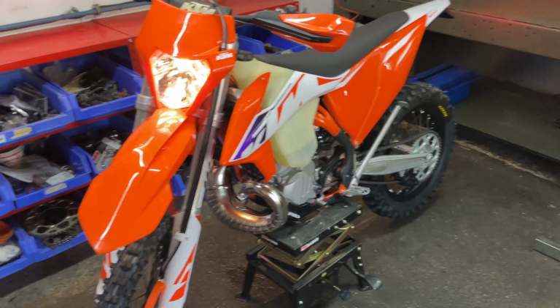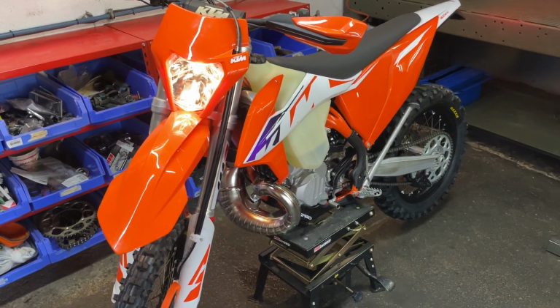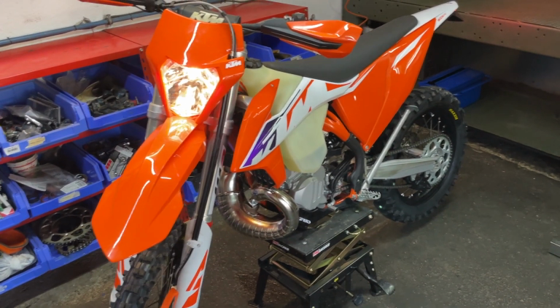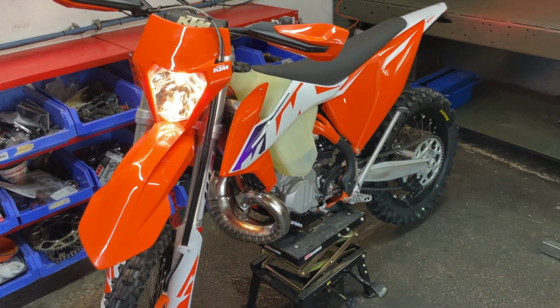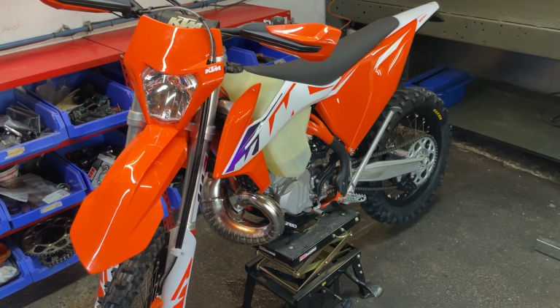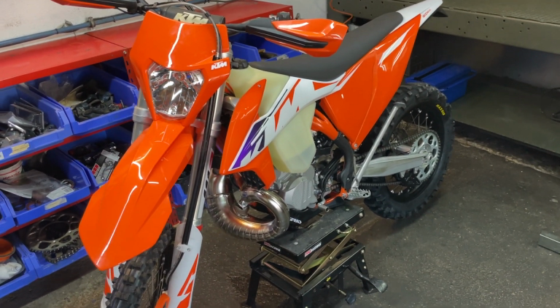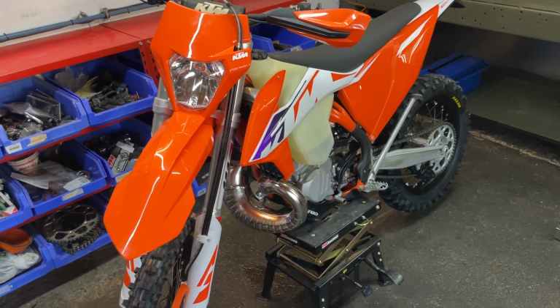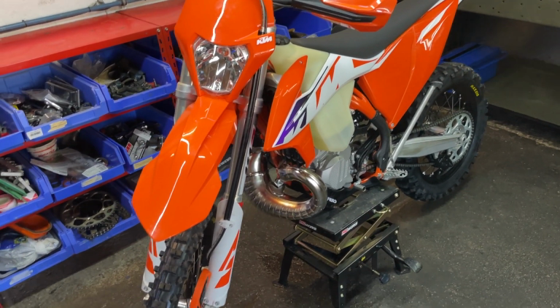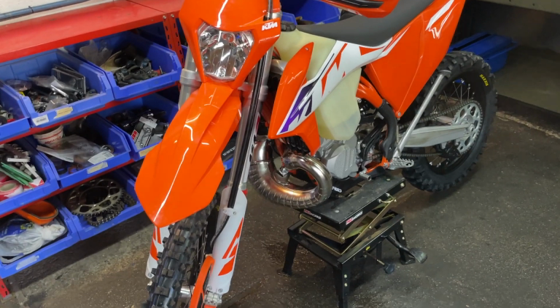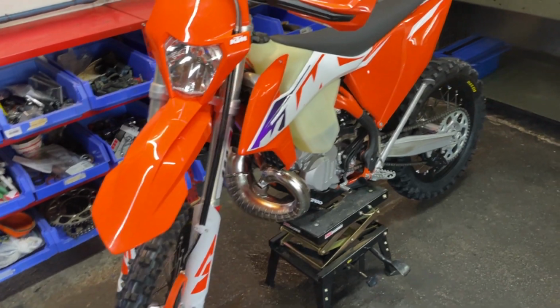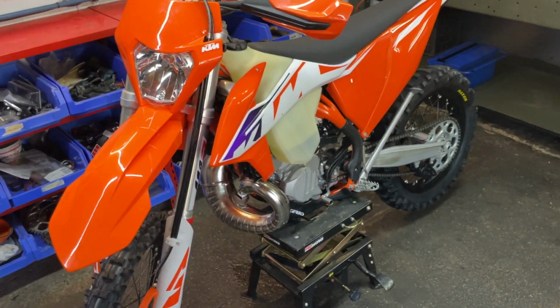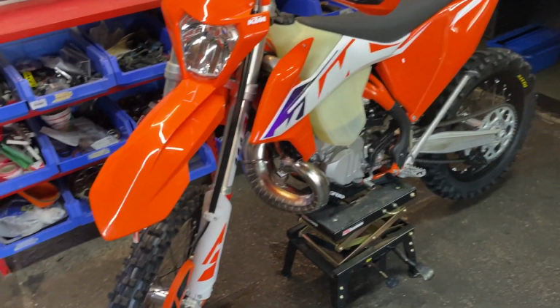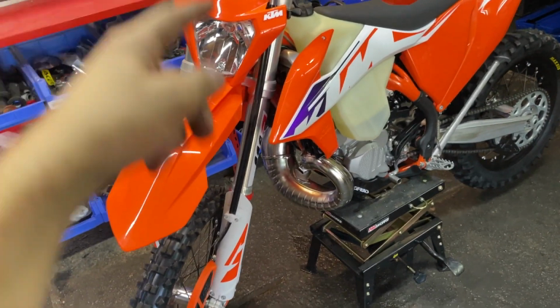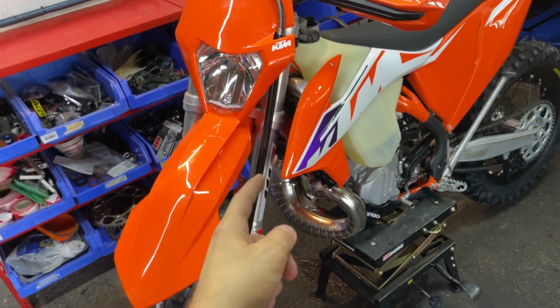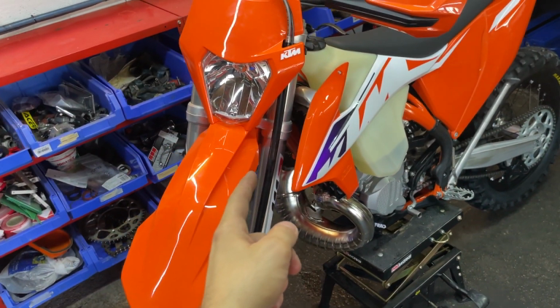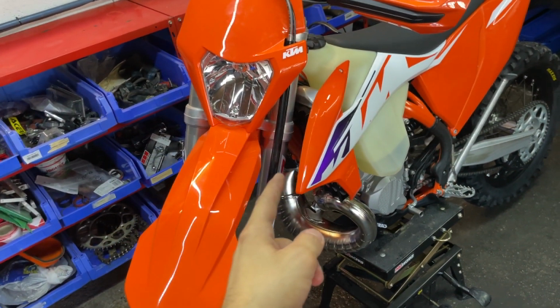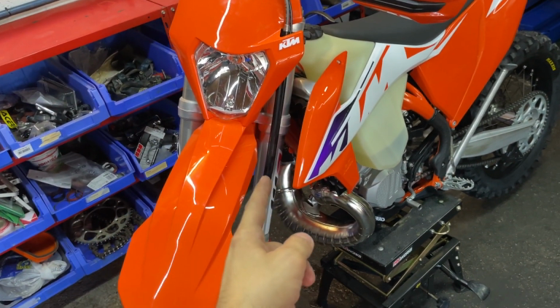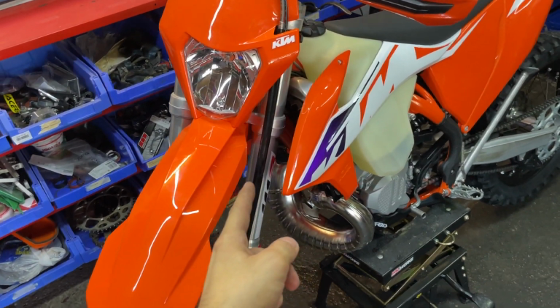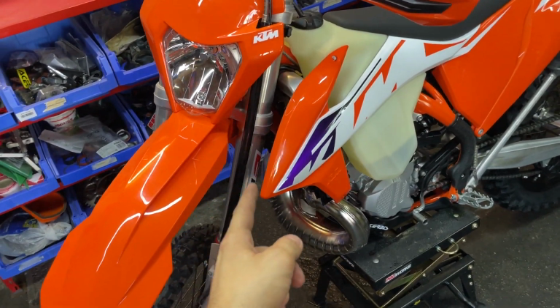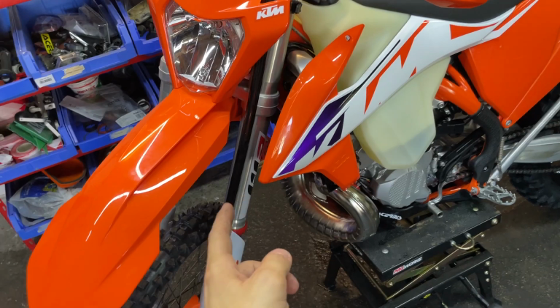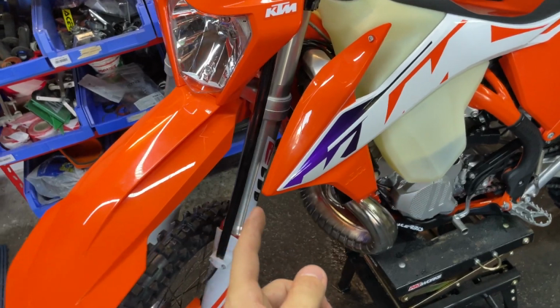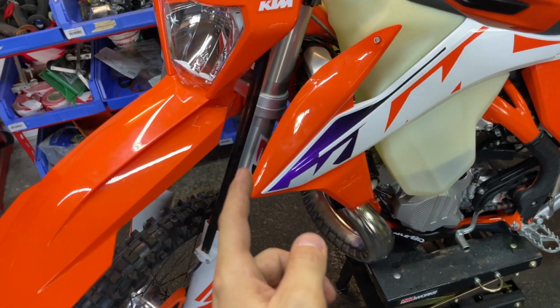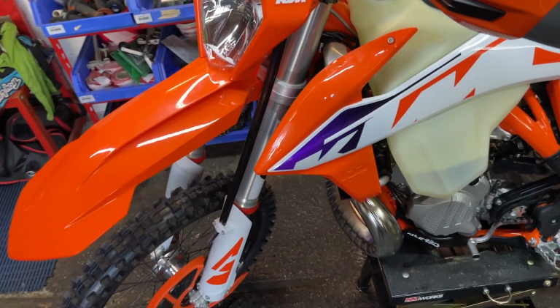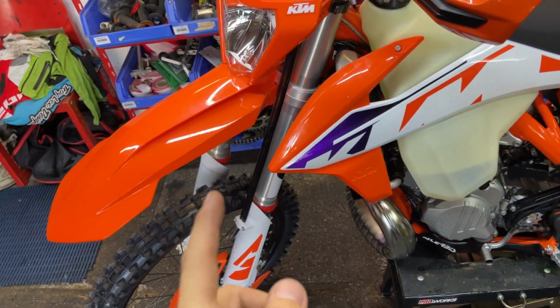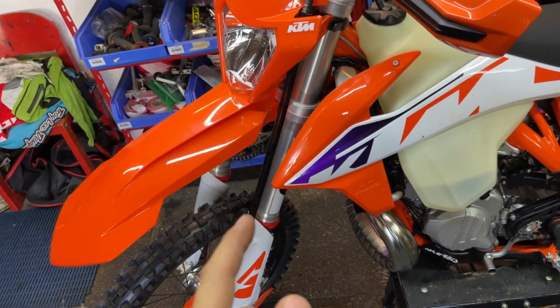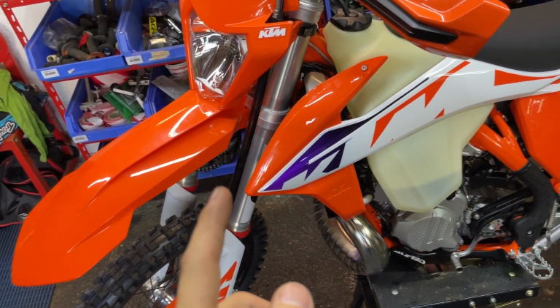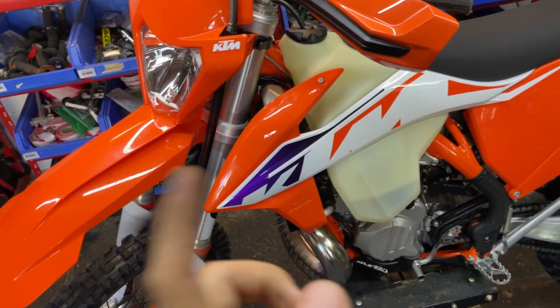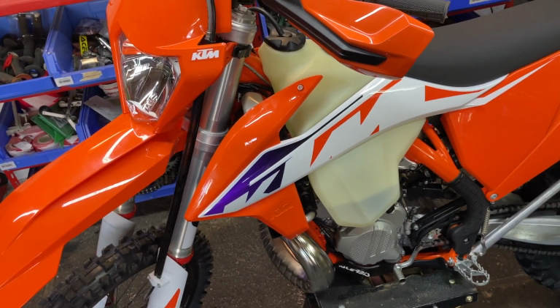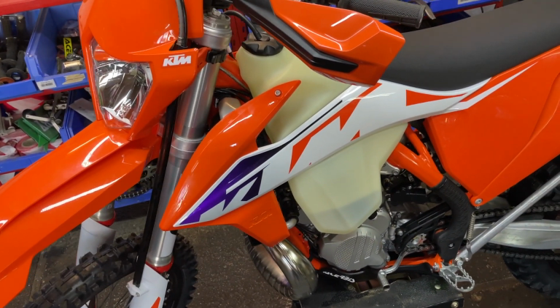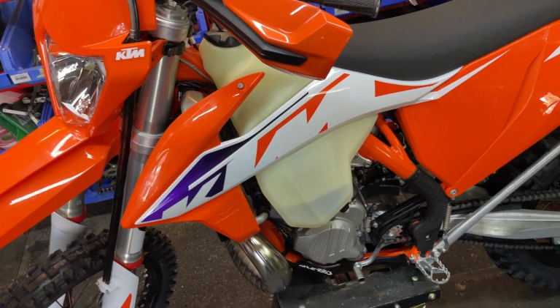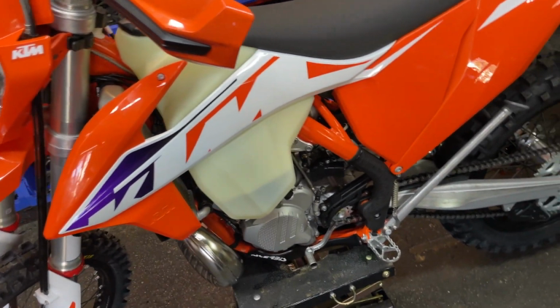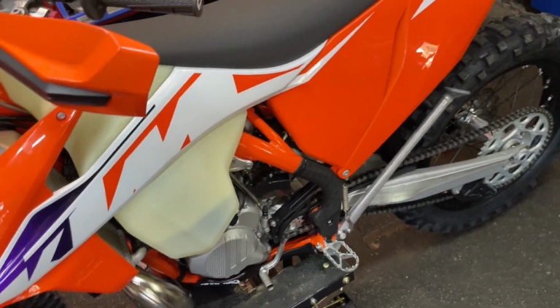The bike is ready to ride — I can't wait to test the suspension. I think for this year they updated the spring rate, so the front is now harder than previous years.